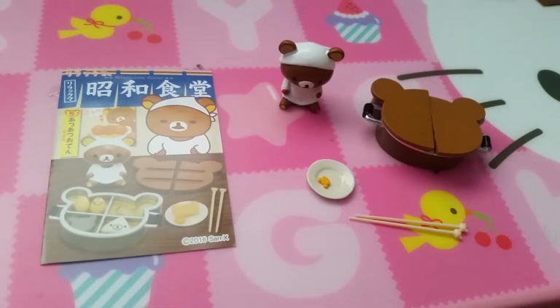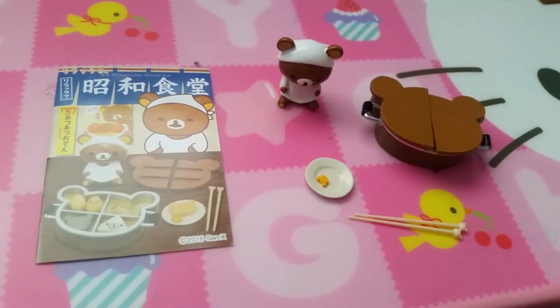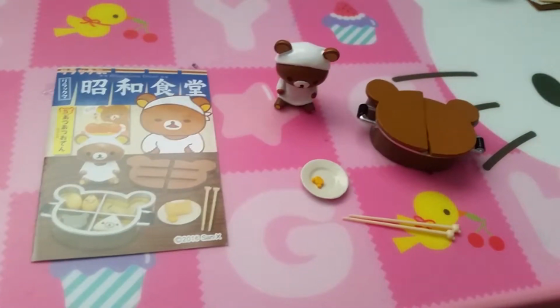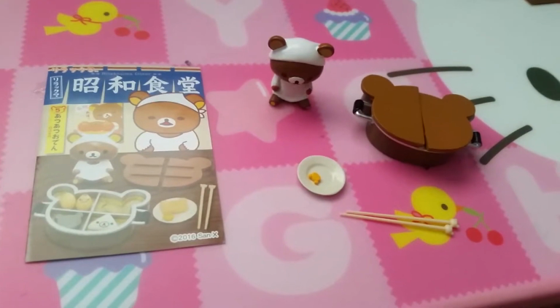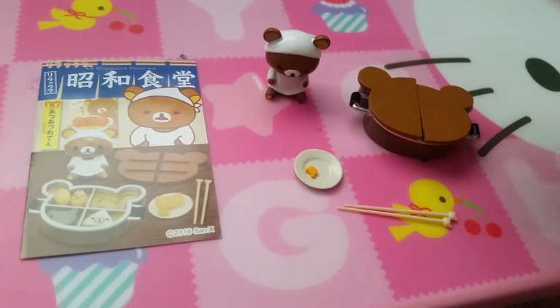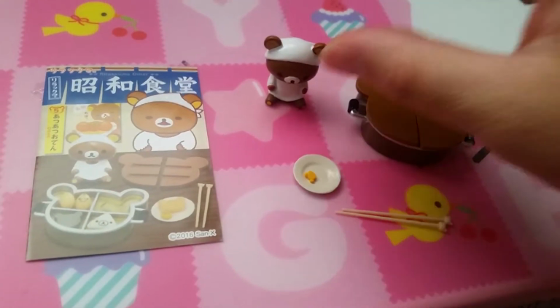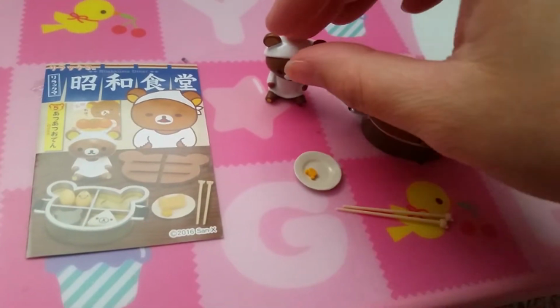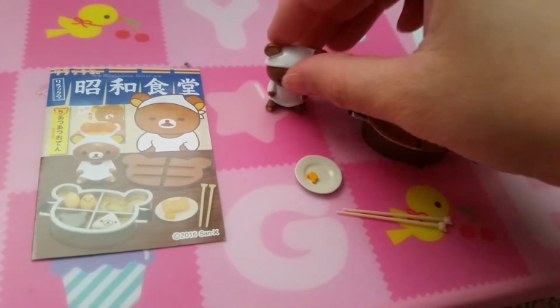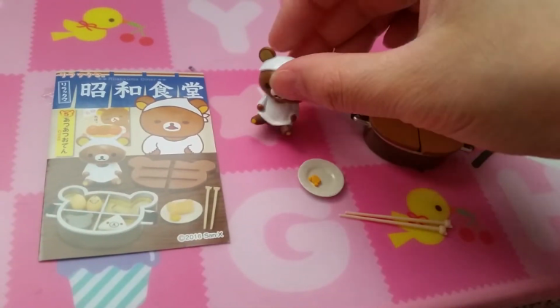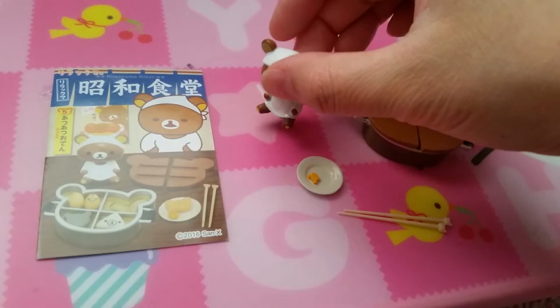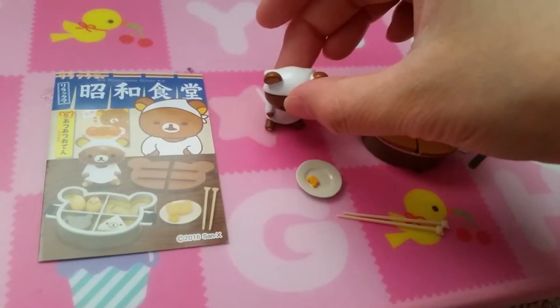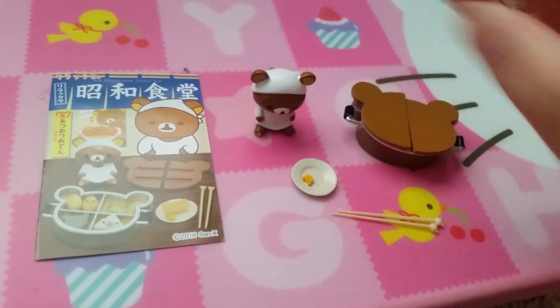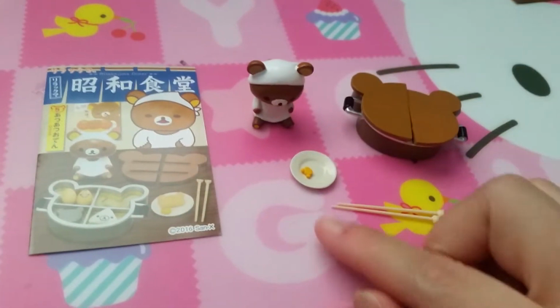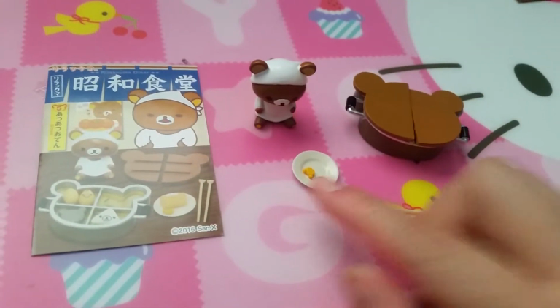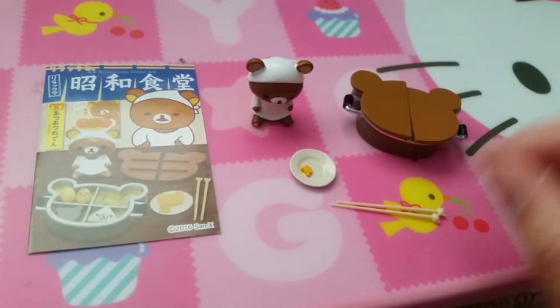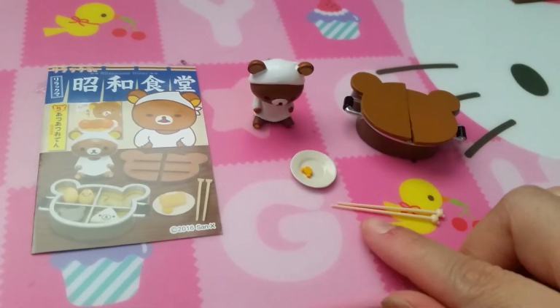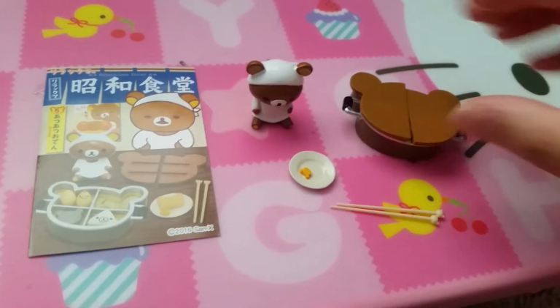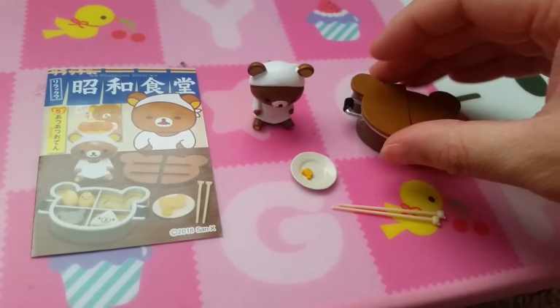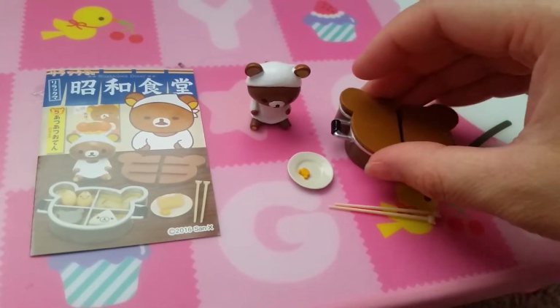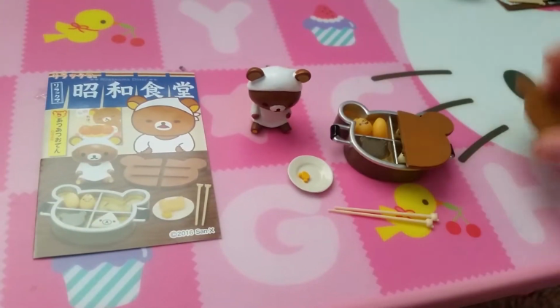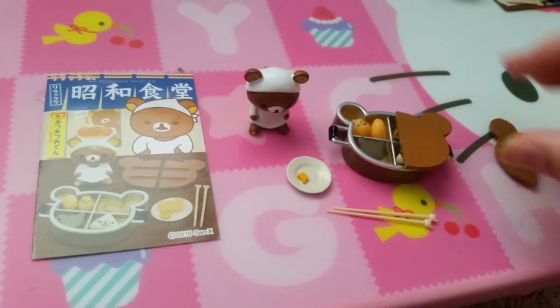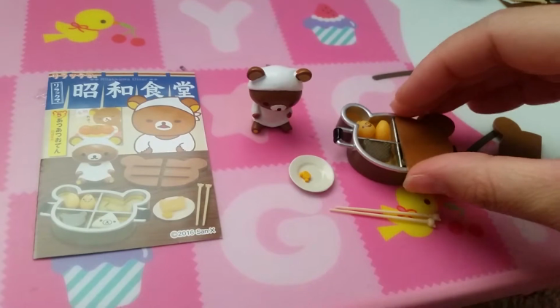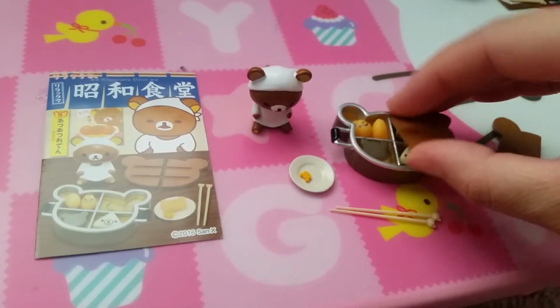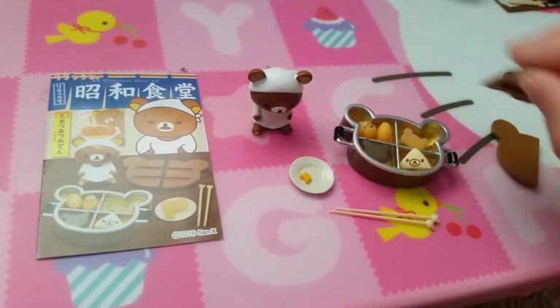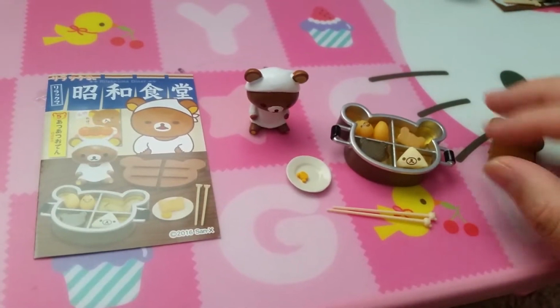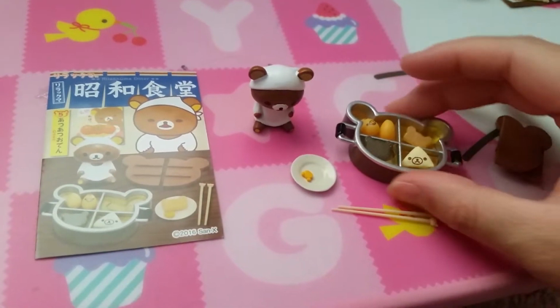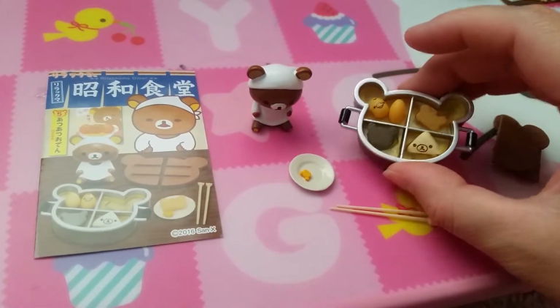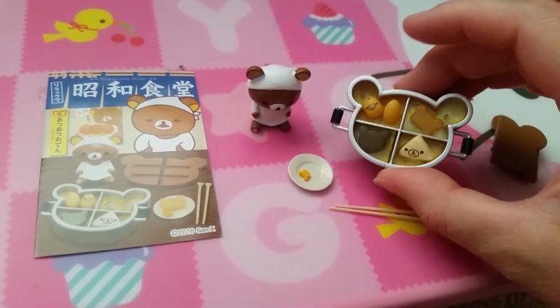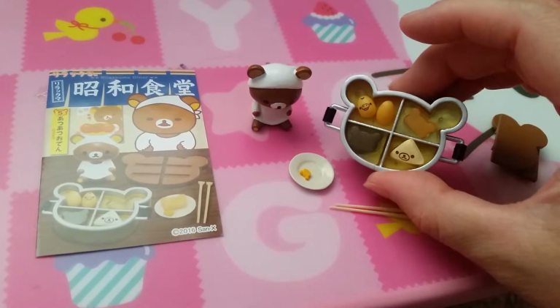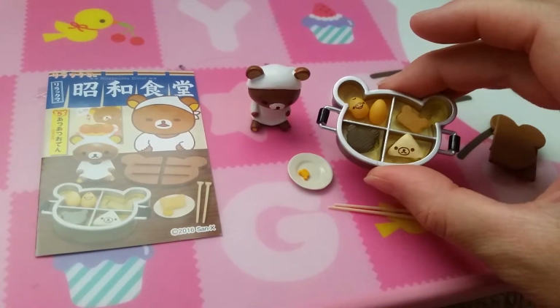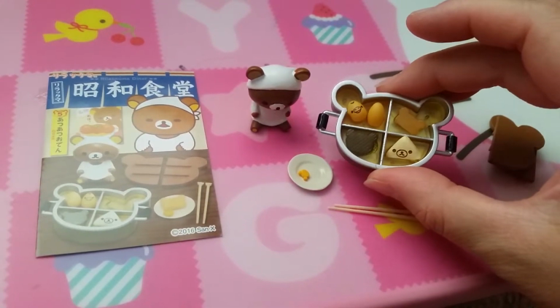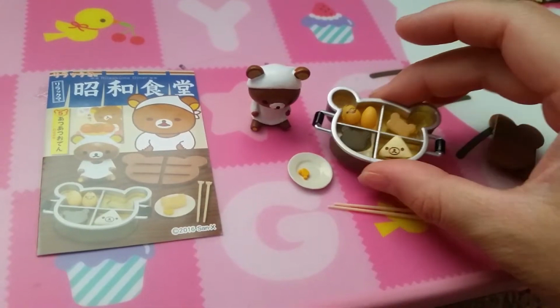Set five is Oden. So it has Rilakkuma in a diner outfit, pickled veggie, chopsticks, and the Oden pot with your typical Oden ingredients.